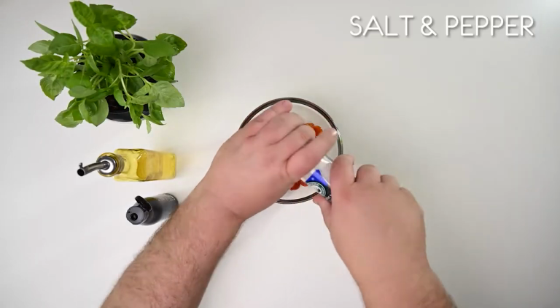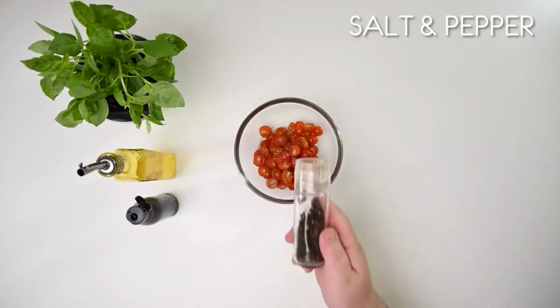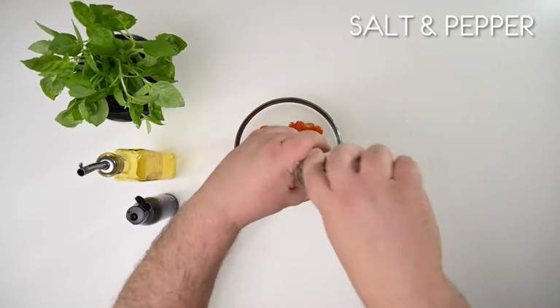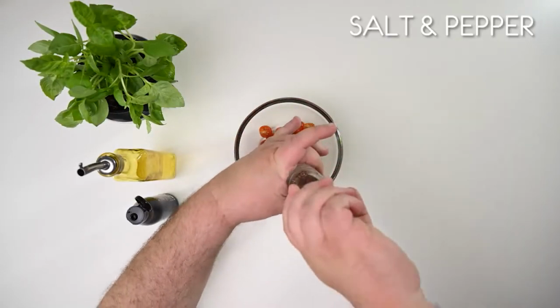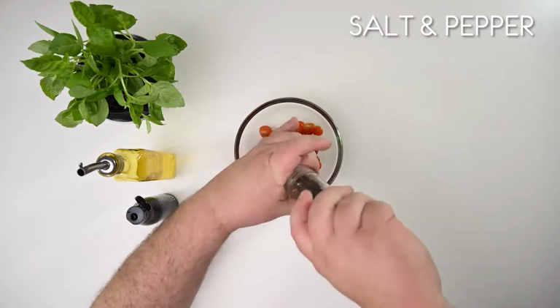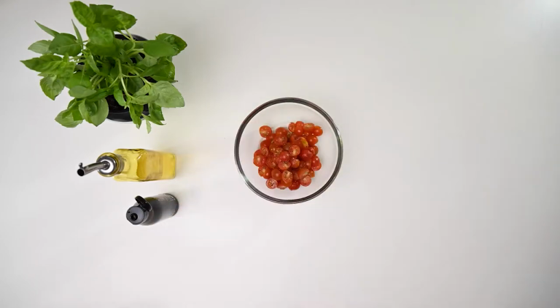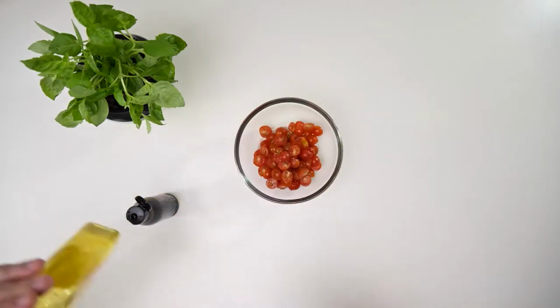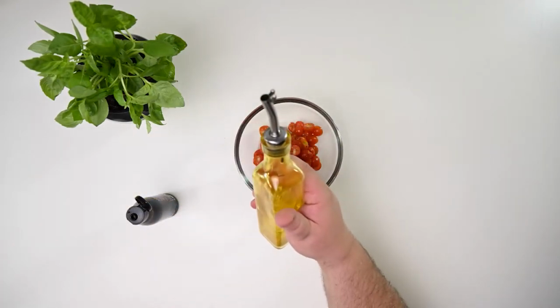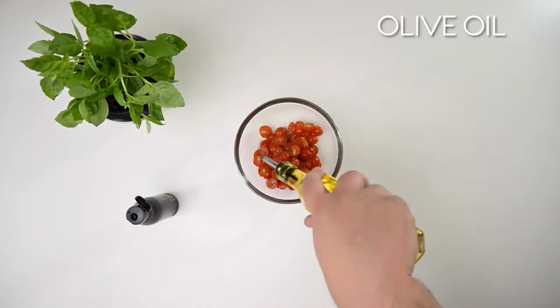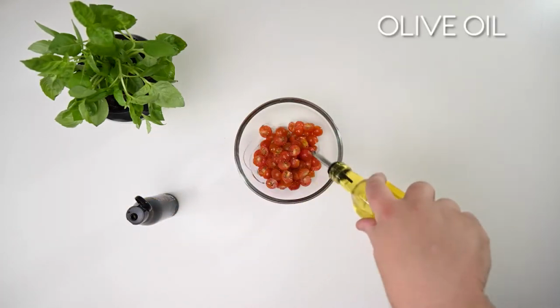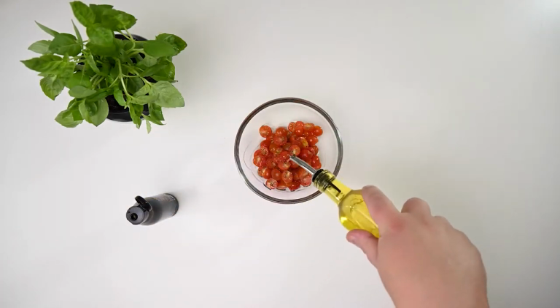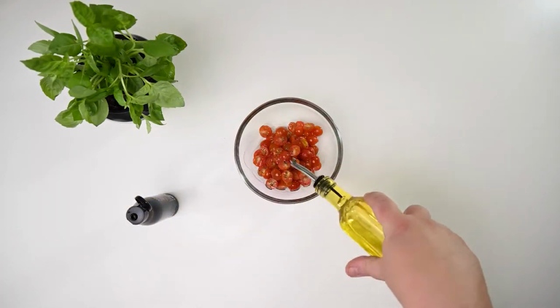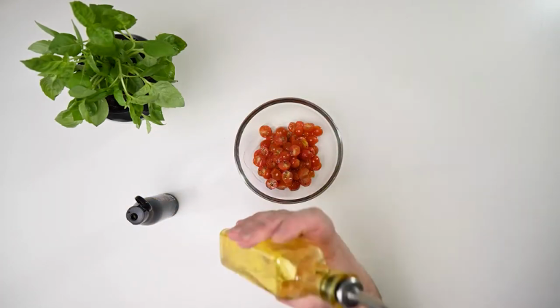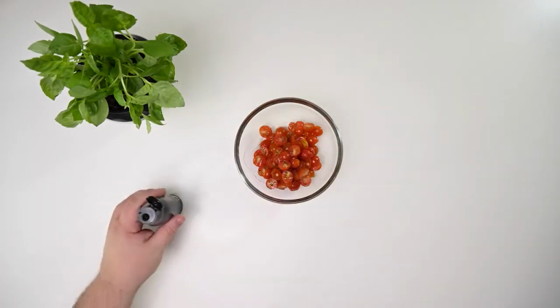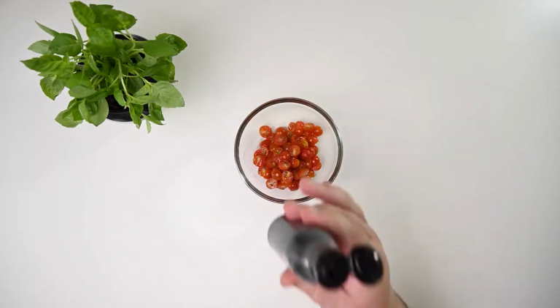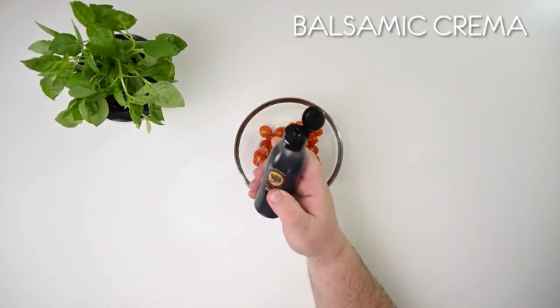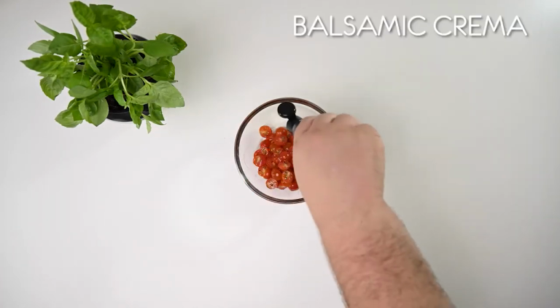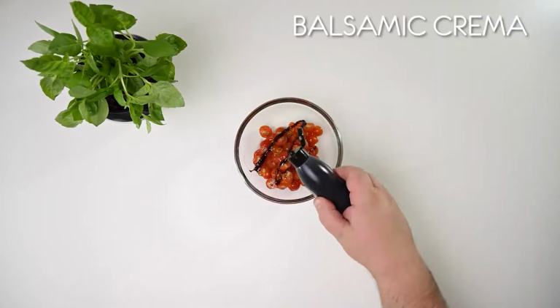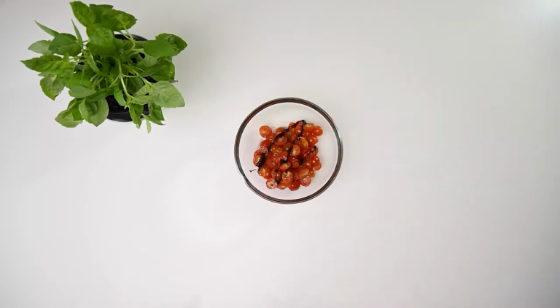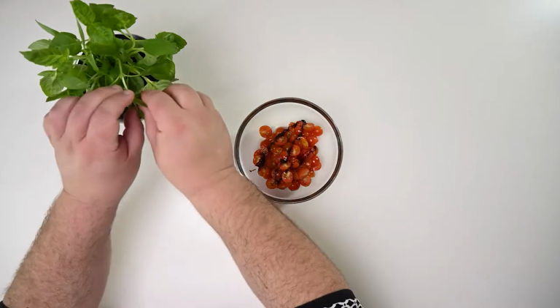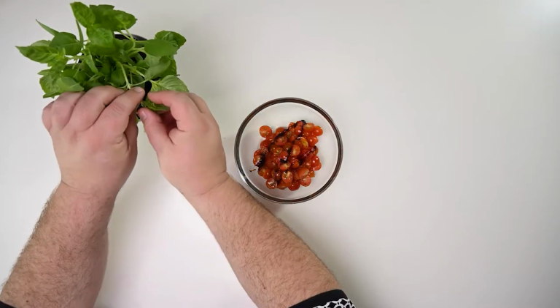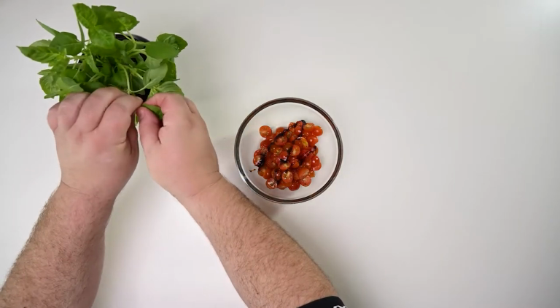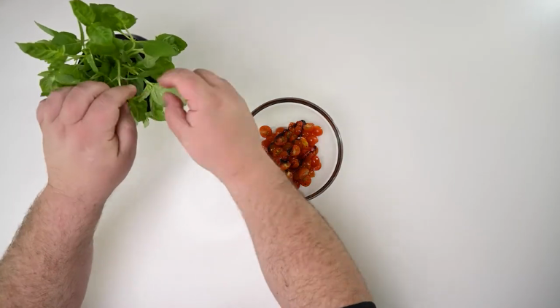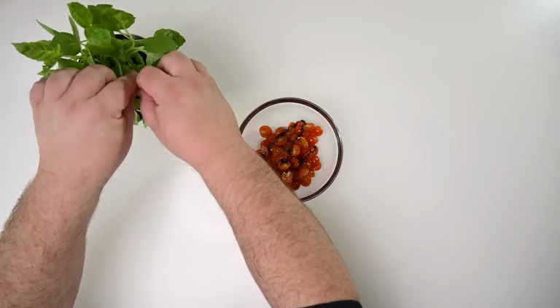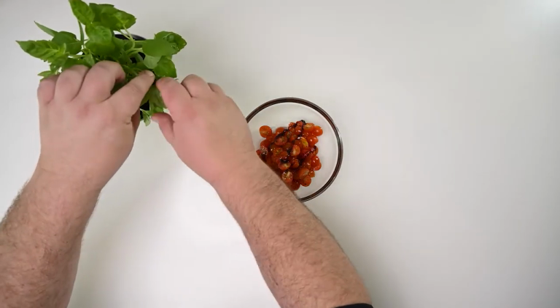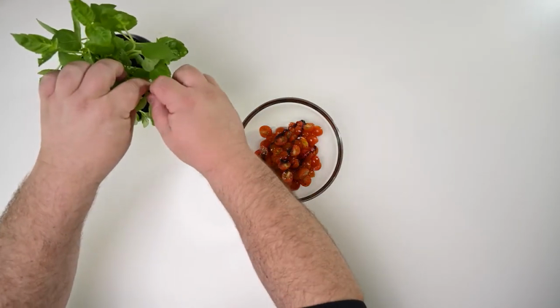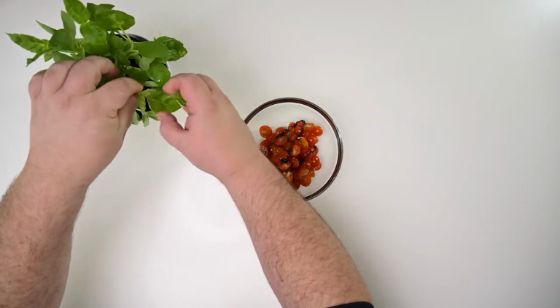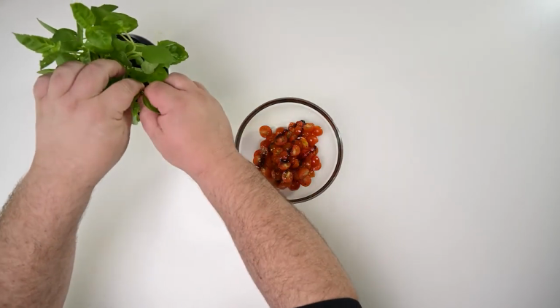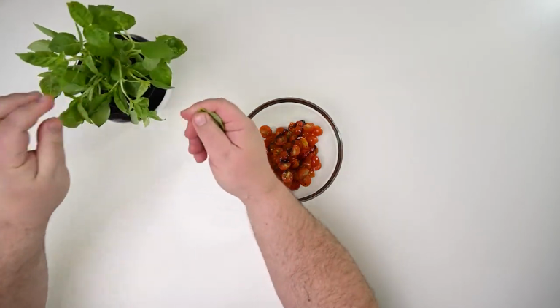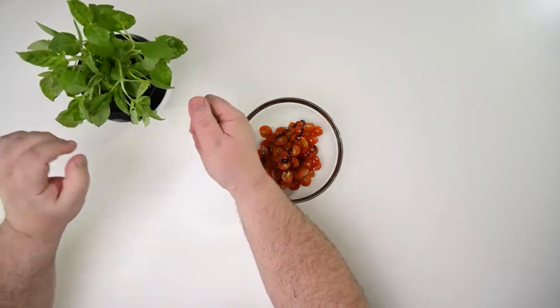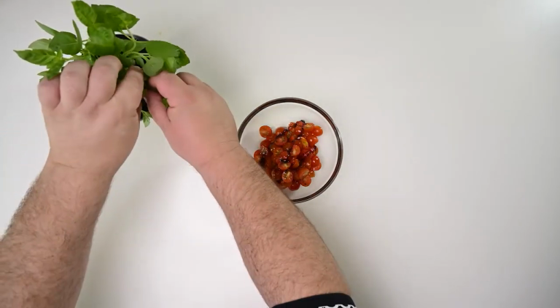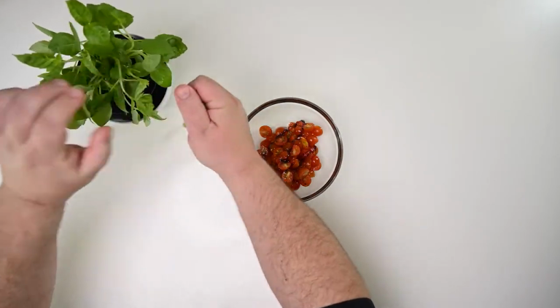Fresh basil and baby tomatoes — about a punnet, cut in half. Now let's prepare this topping. Firstly, some salt and black pepper, a drizzle of olive oil, some balsamic crema, and lastly, tear a few basil leaves and add them to the tomatoes.